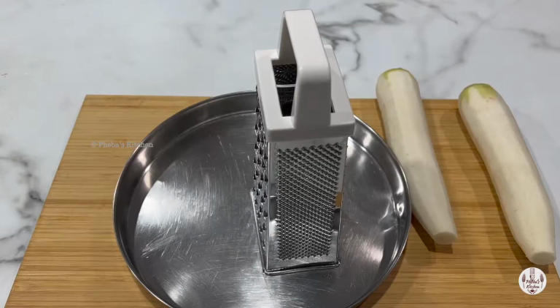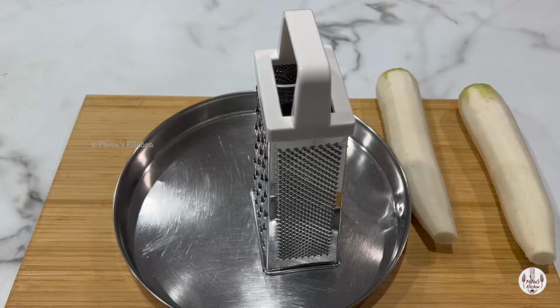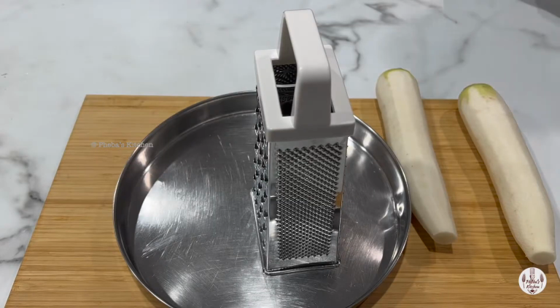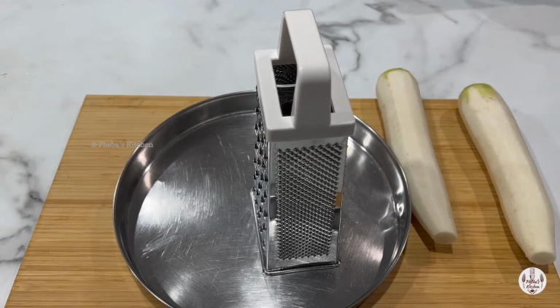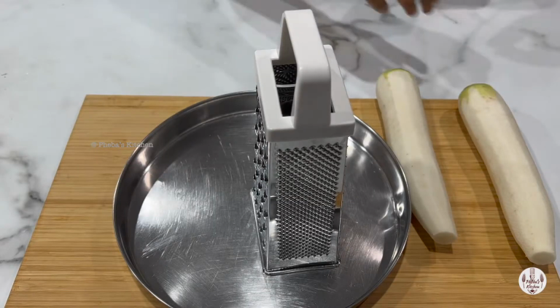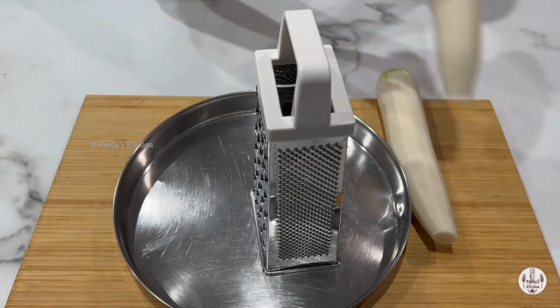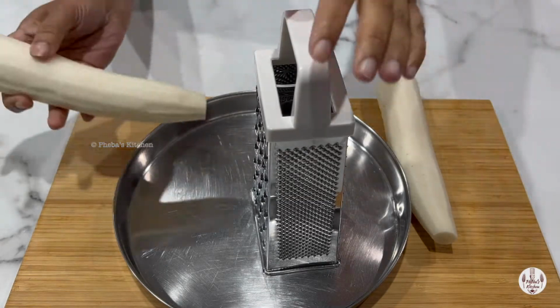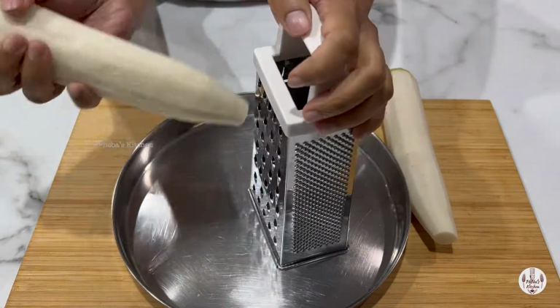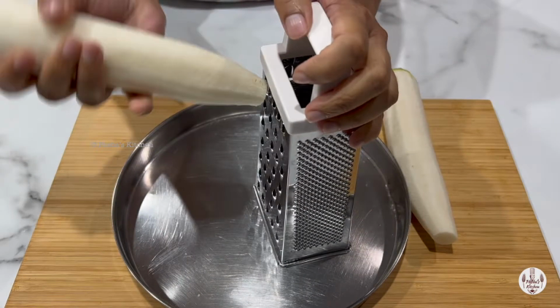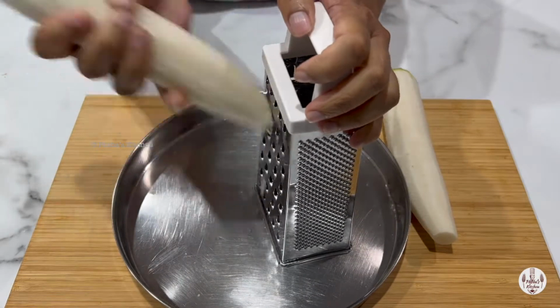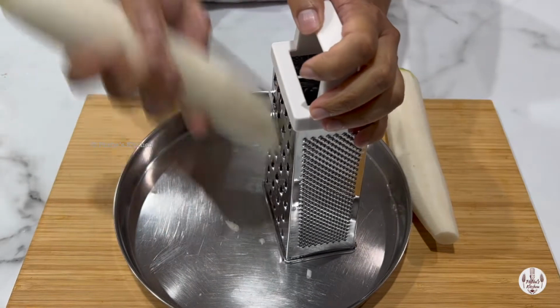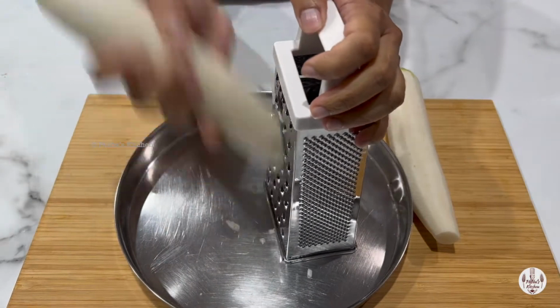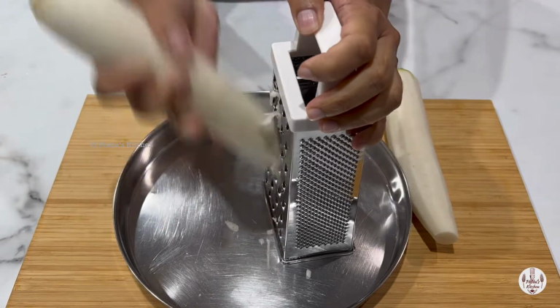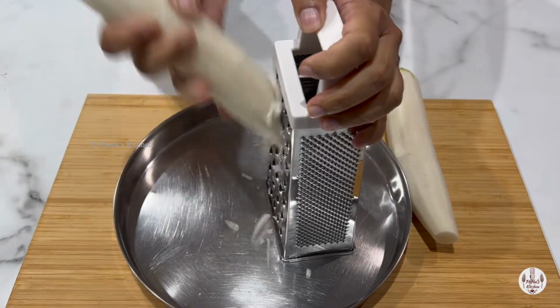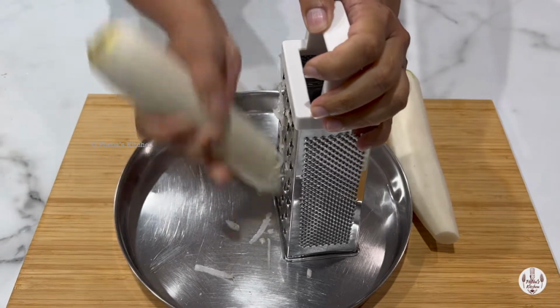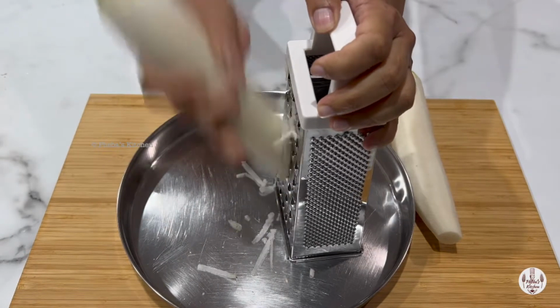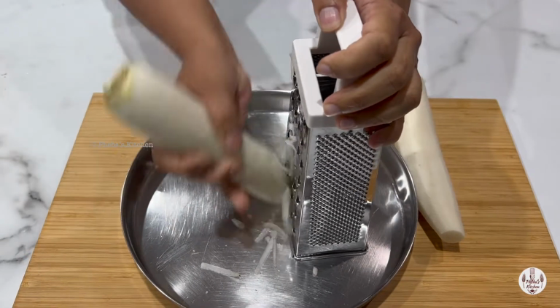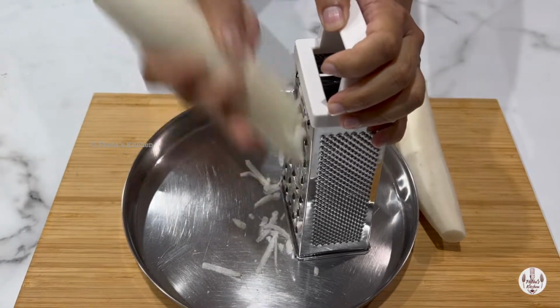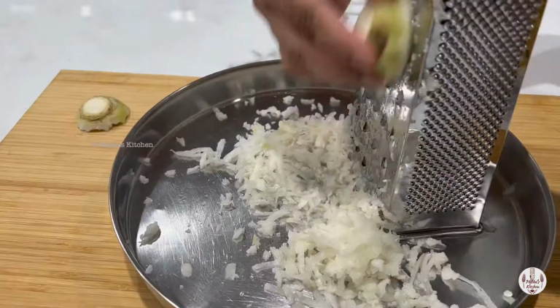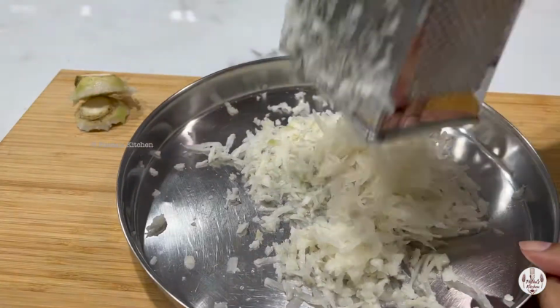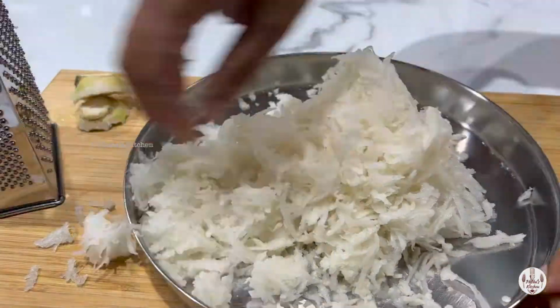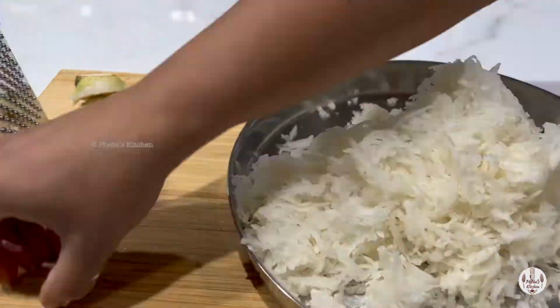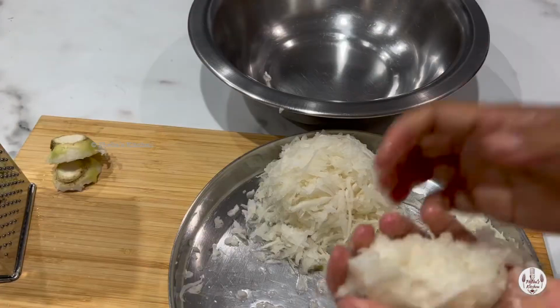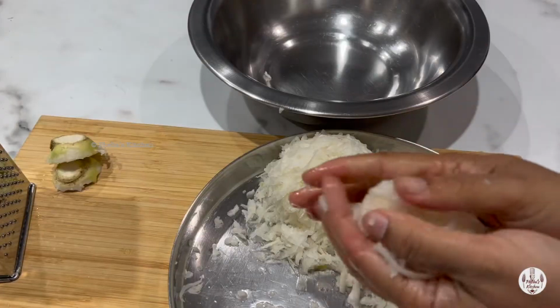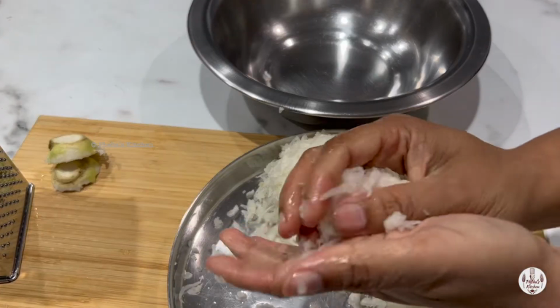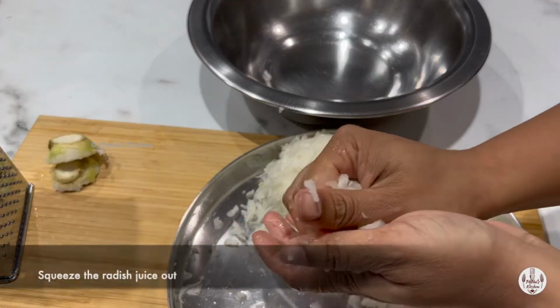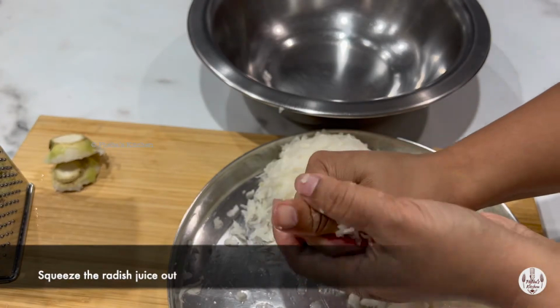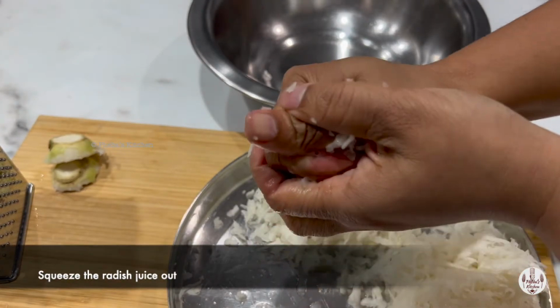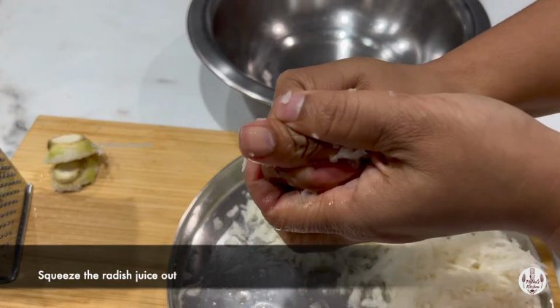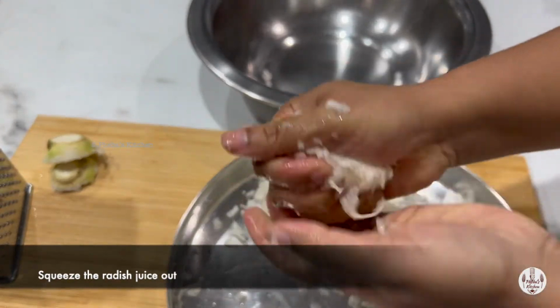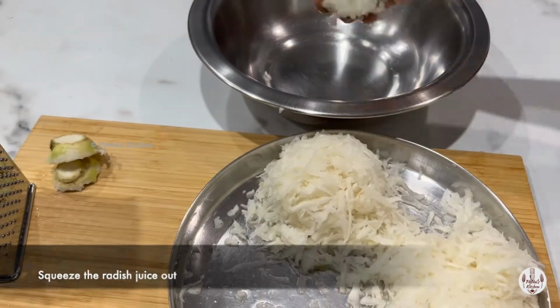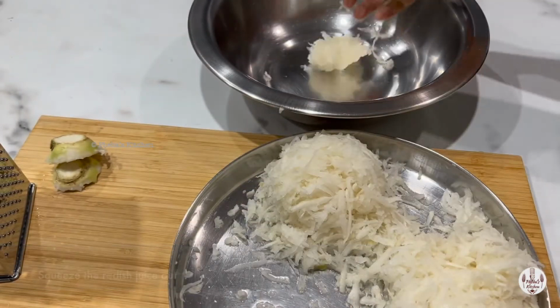To start with, we have peeled two radishes, then we need to grate them. Now that's done, we need to squeeze out the juice or moisture from the radish.